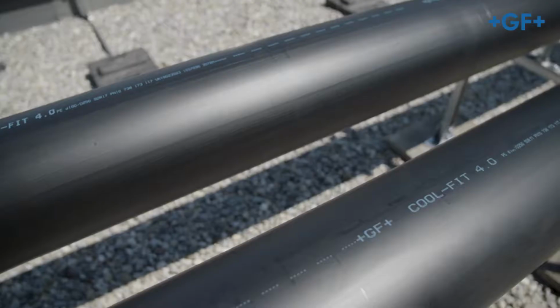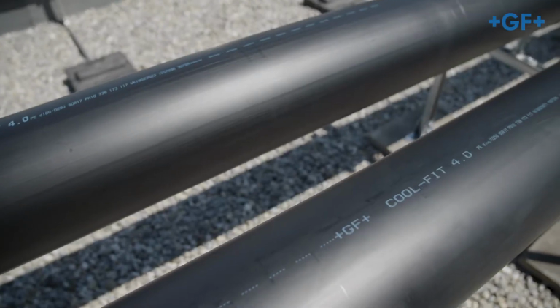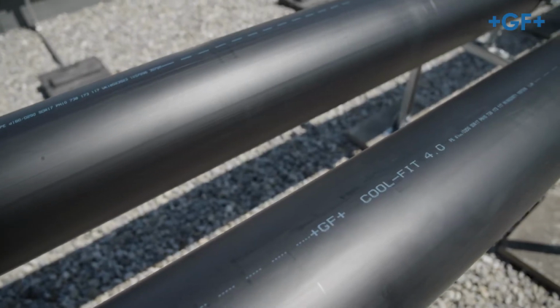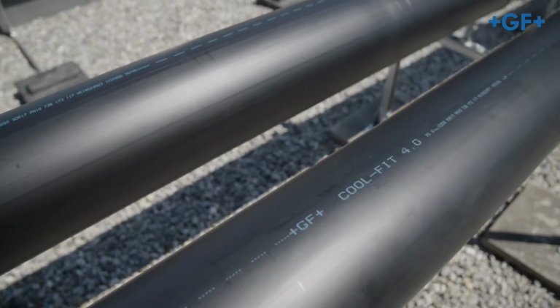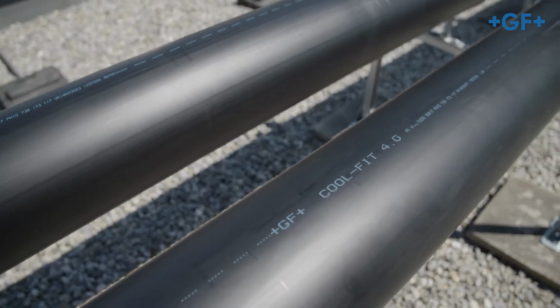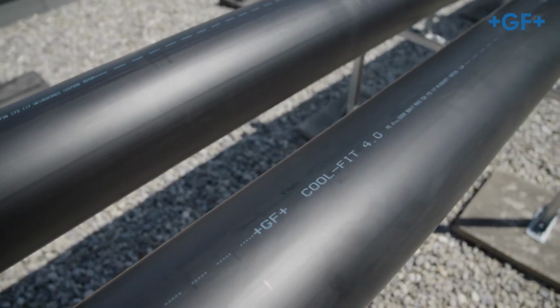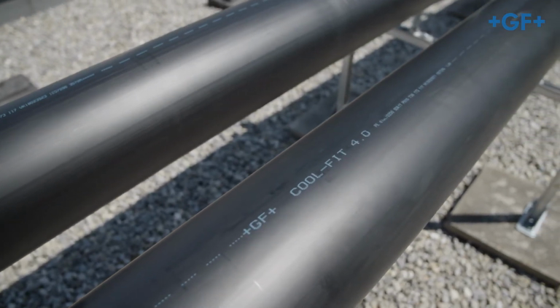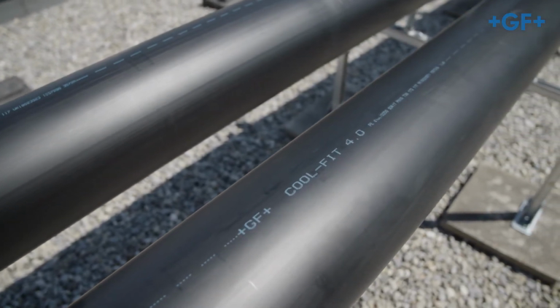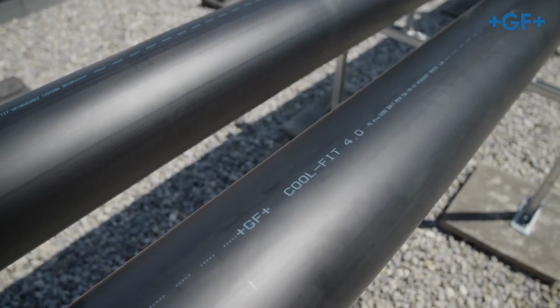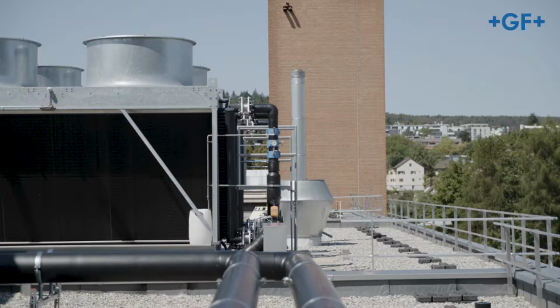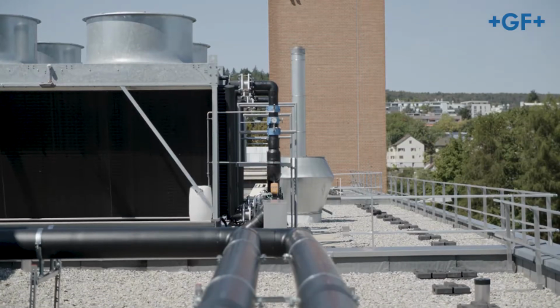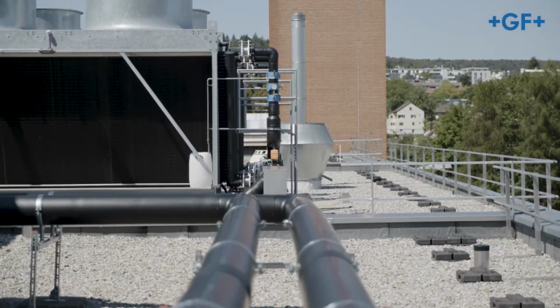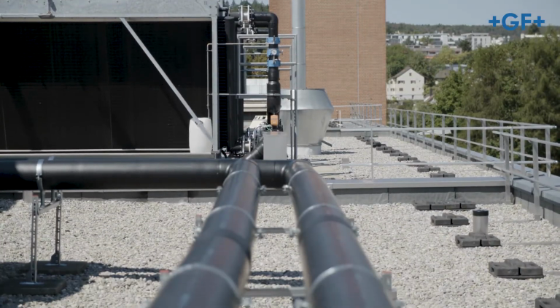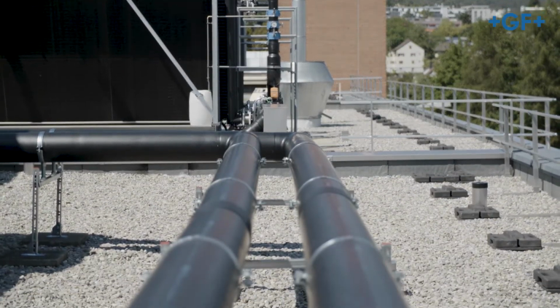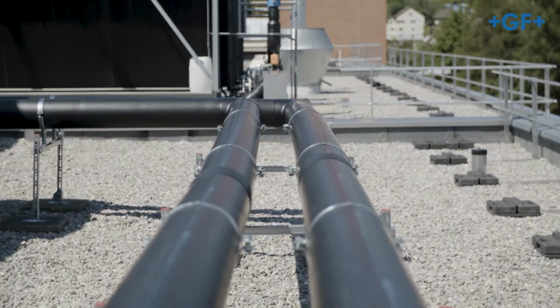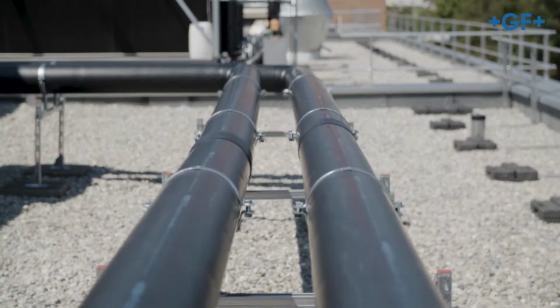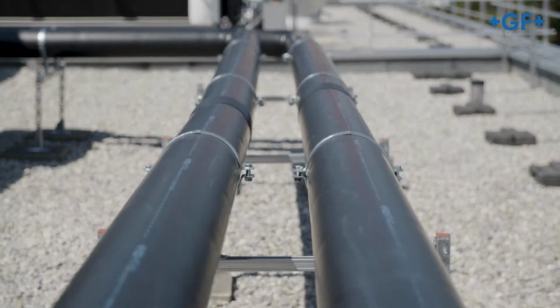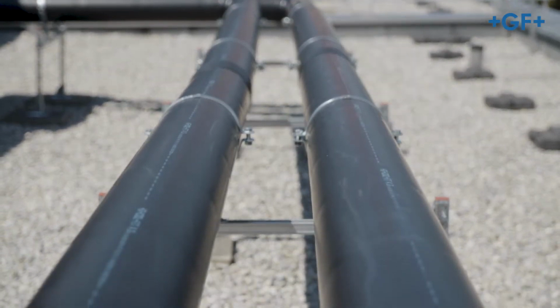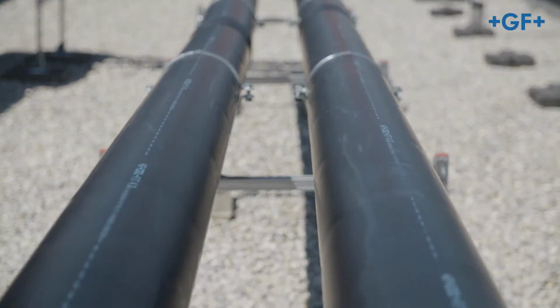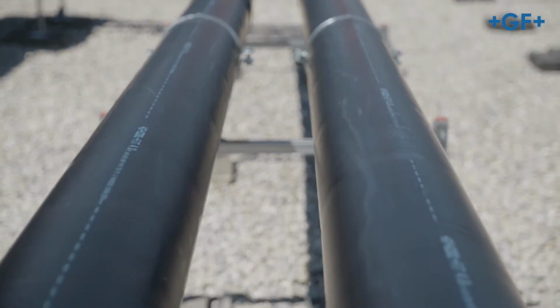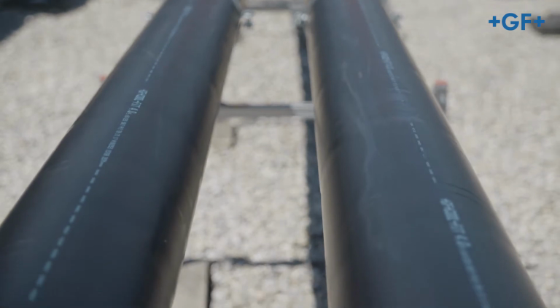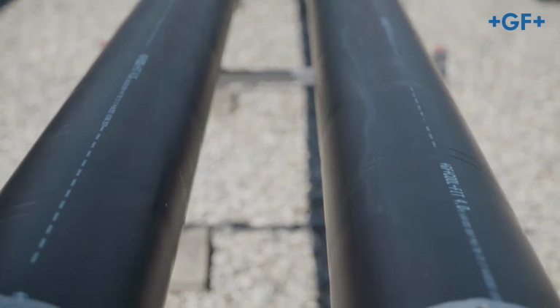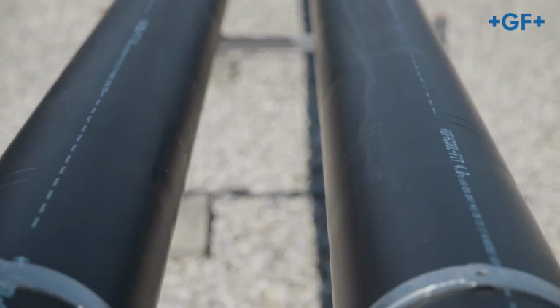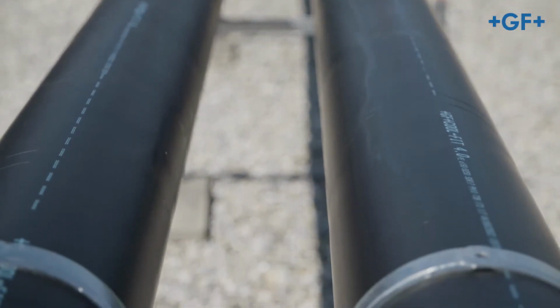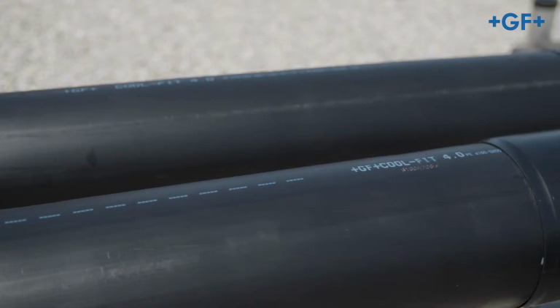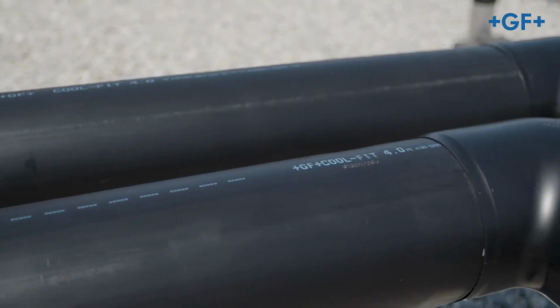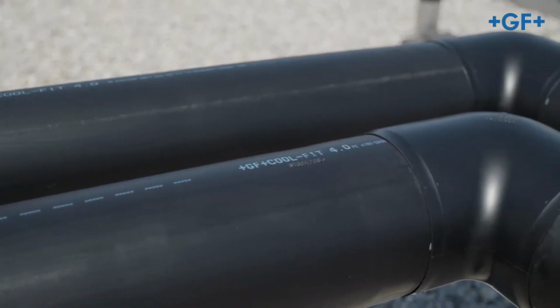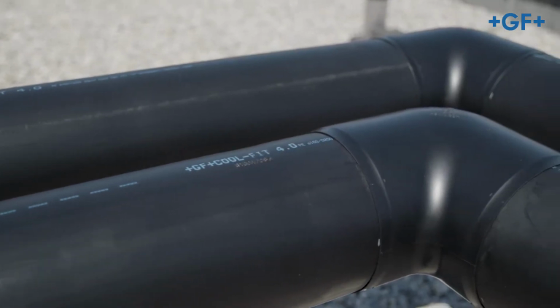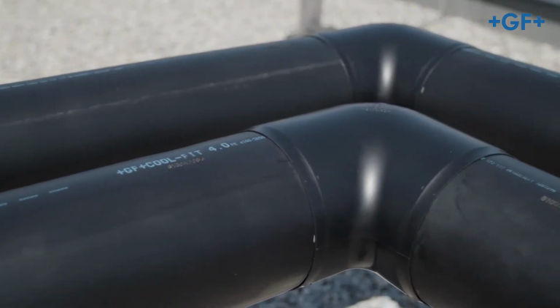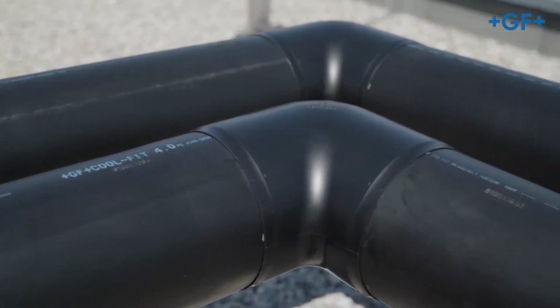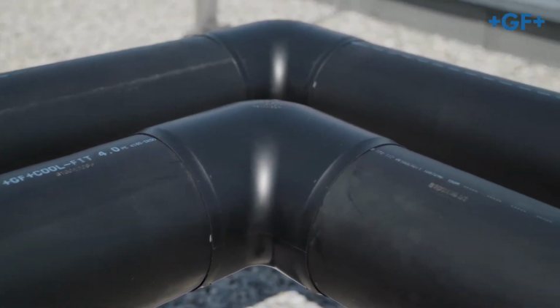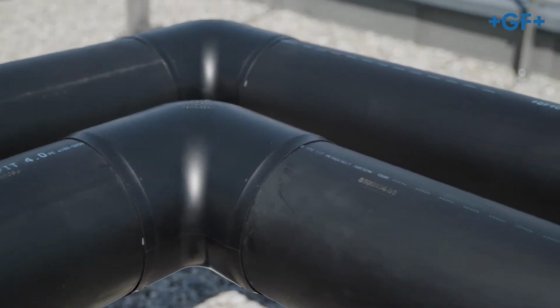CoolFit 4.0 is the revolutionary piping system for commercial and industrial refrigeration from GF Piping Systems. In these instructions, we guide you step by step through the stripping and peeling.